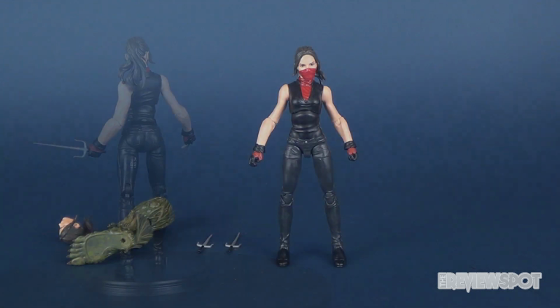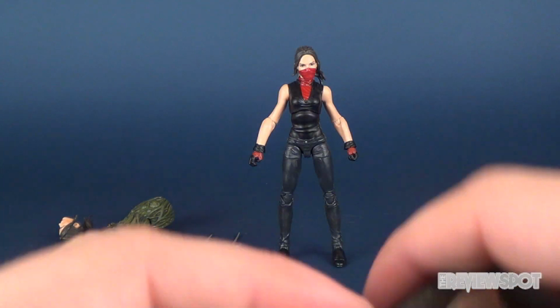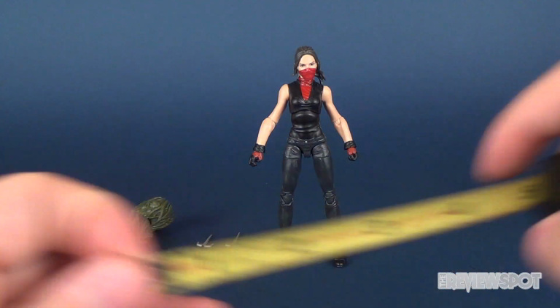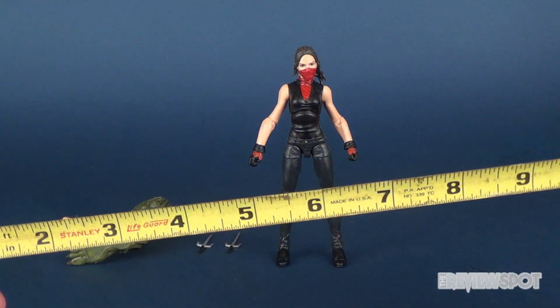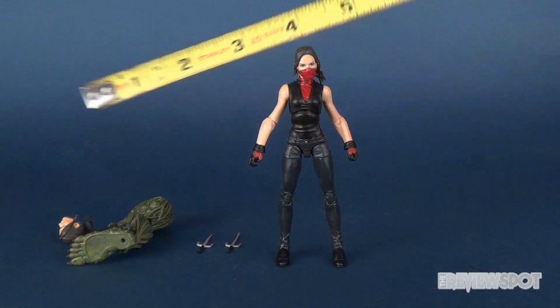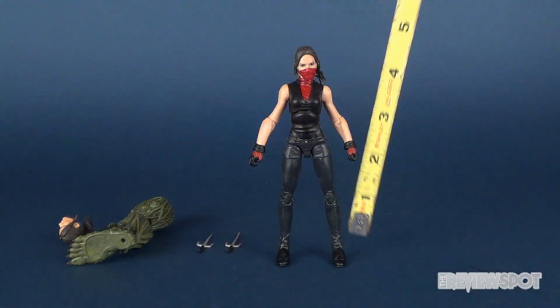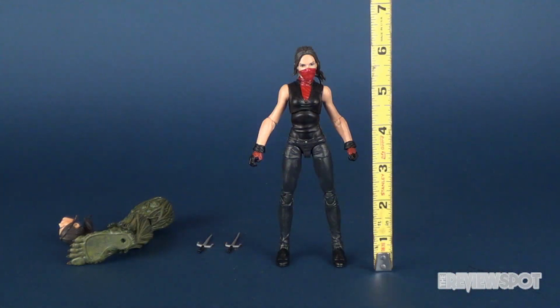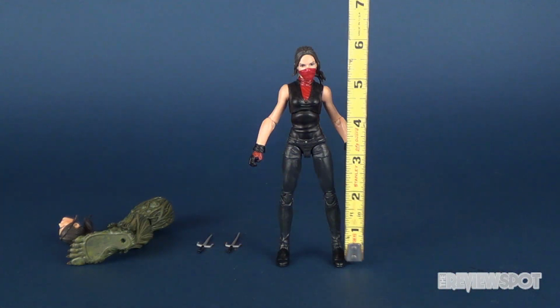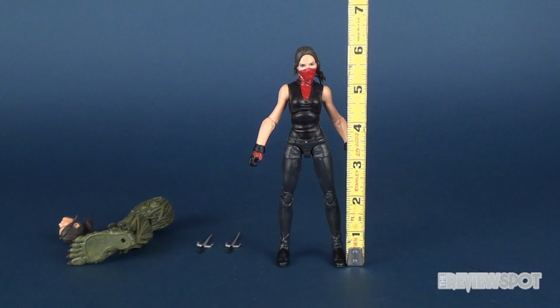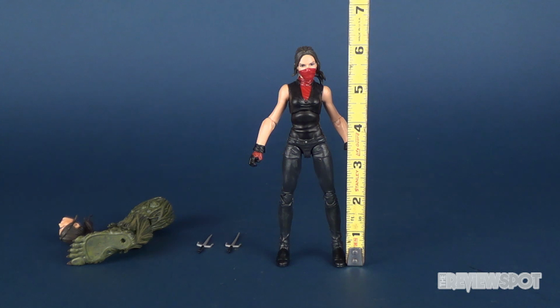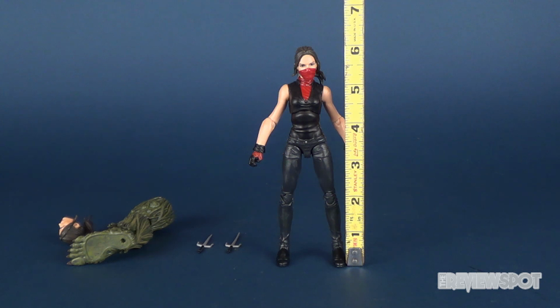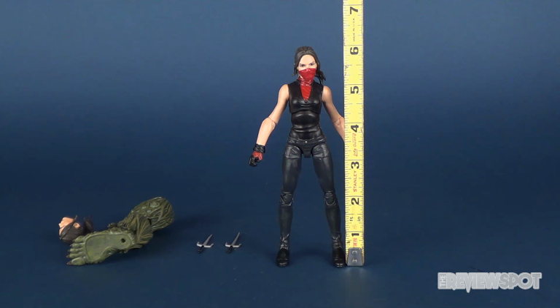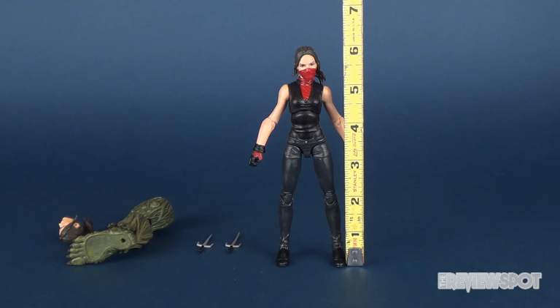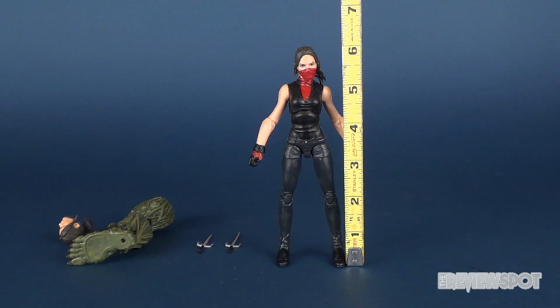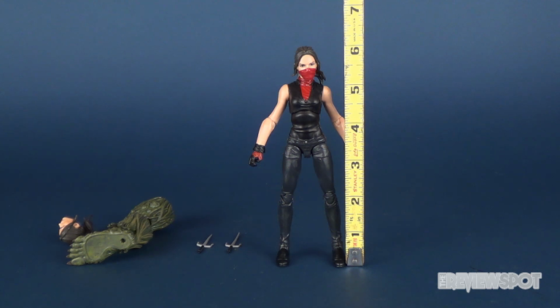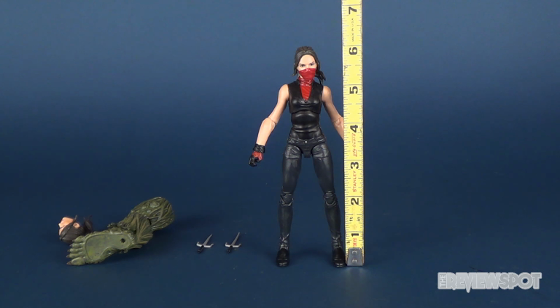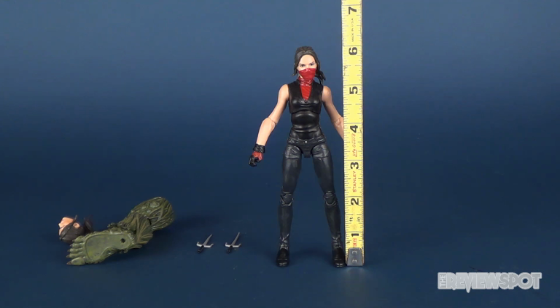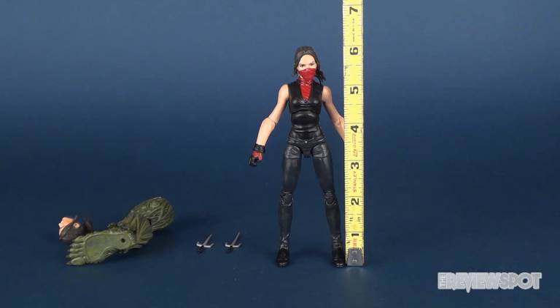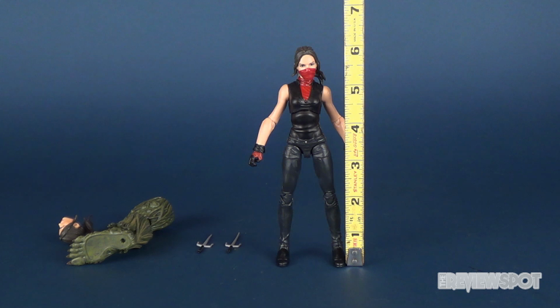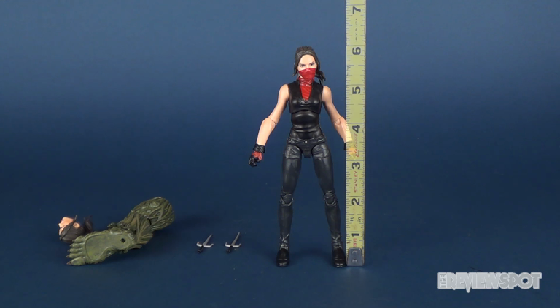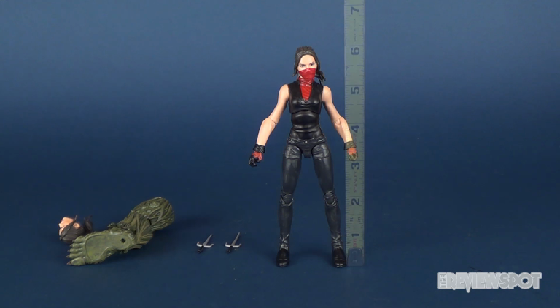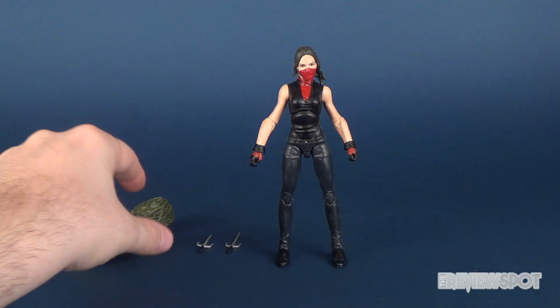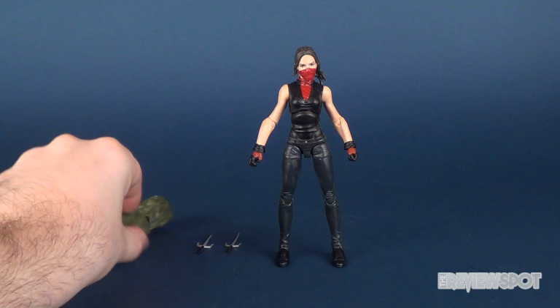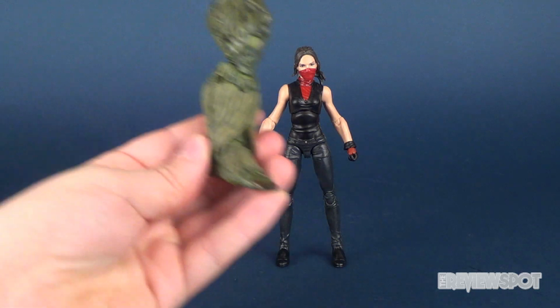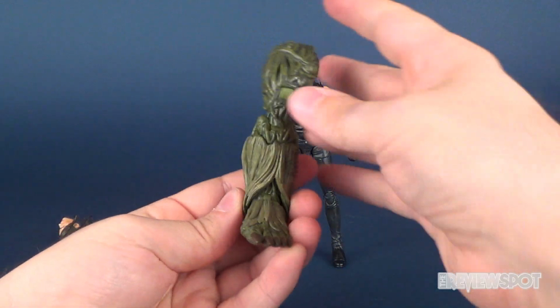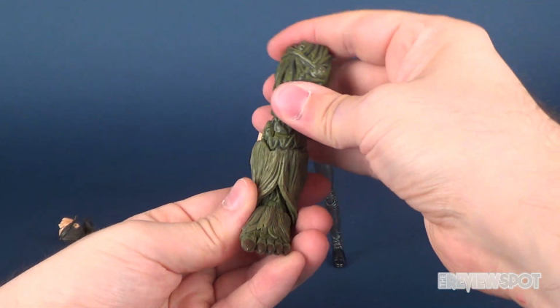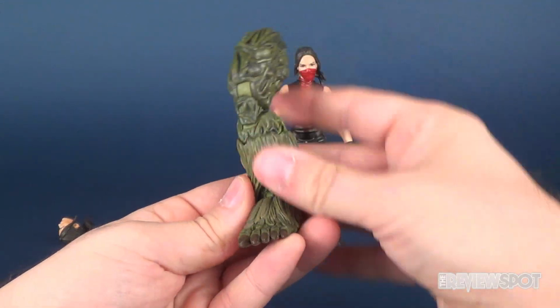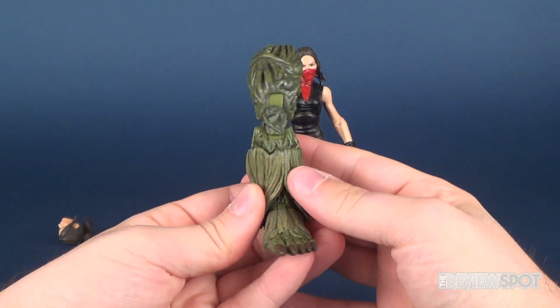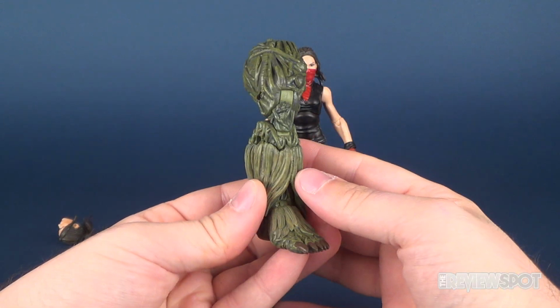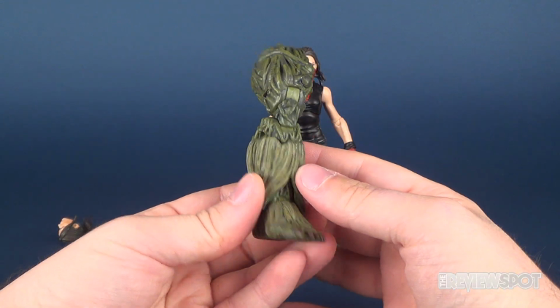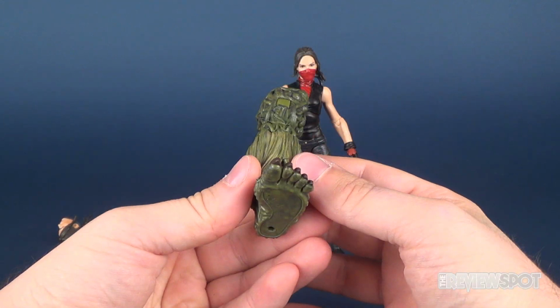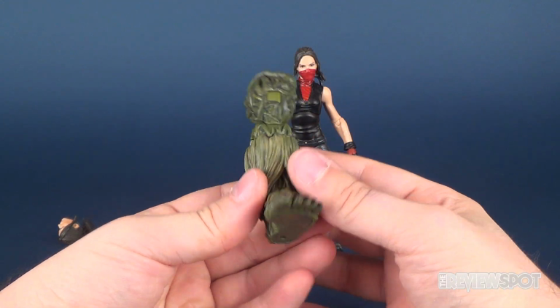Just before we have a look at all of her accessories, let's get the tape measure going. She stands a little over 6 inches tall. For the Build-A-Figure component for Man-Thing, she comes with one of the legs.